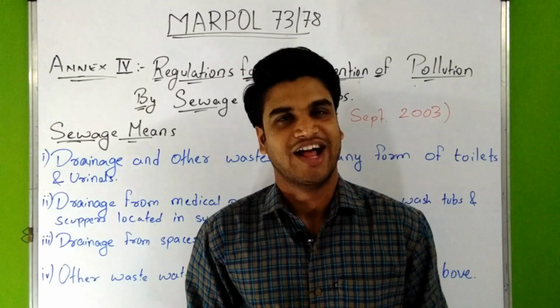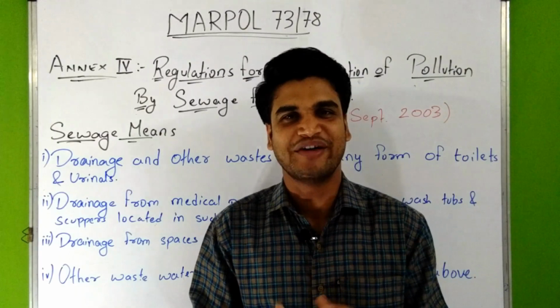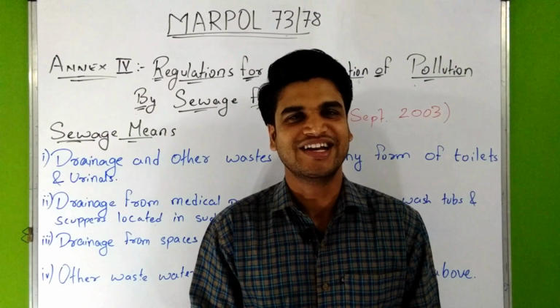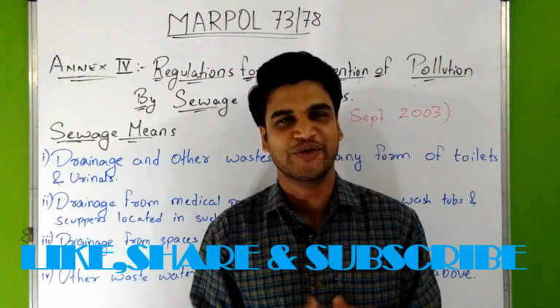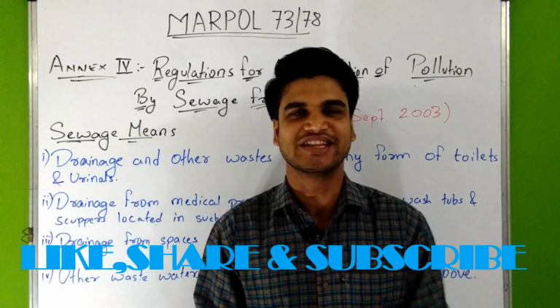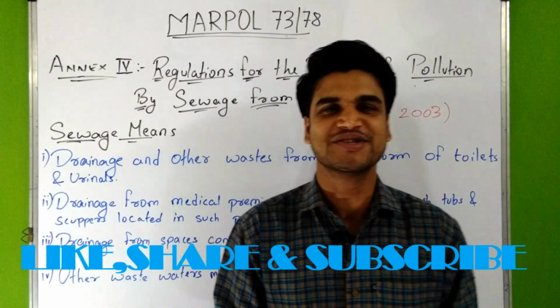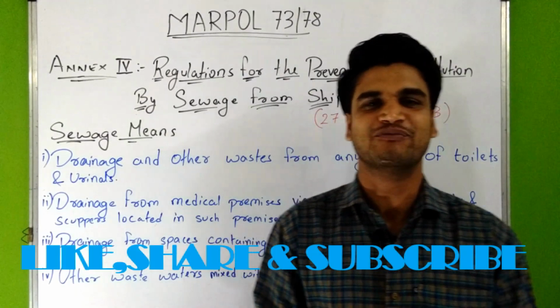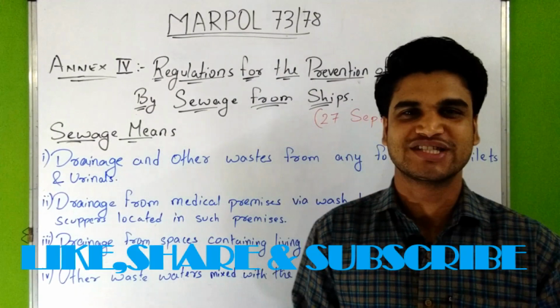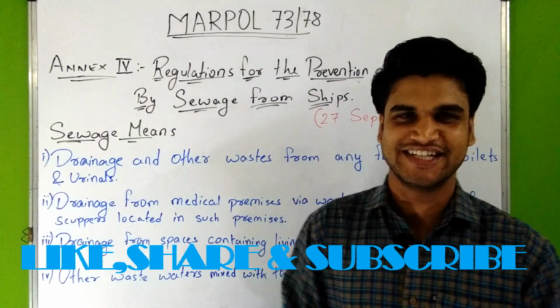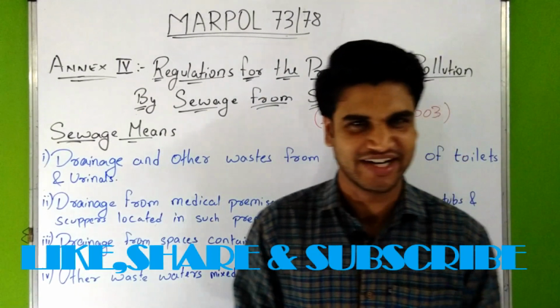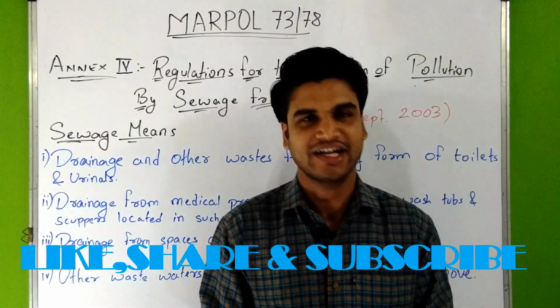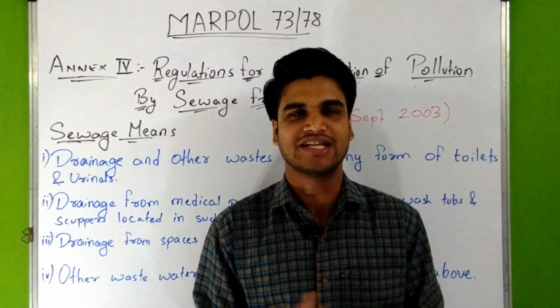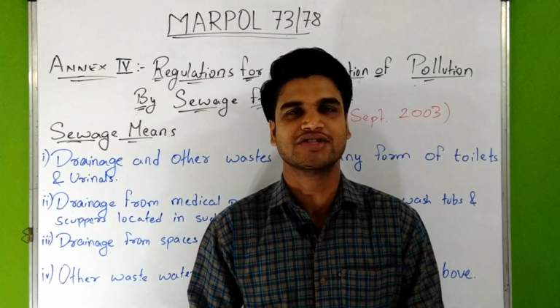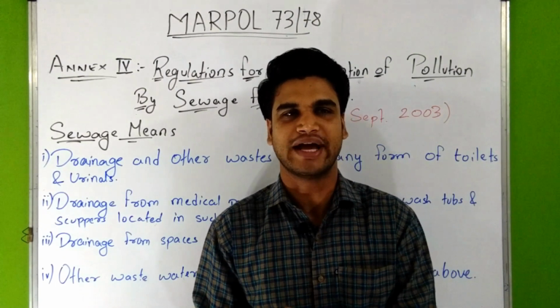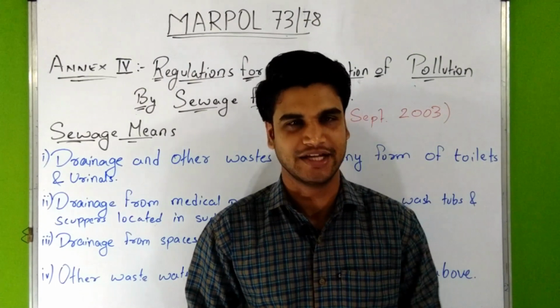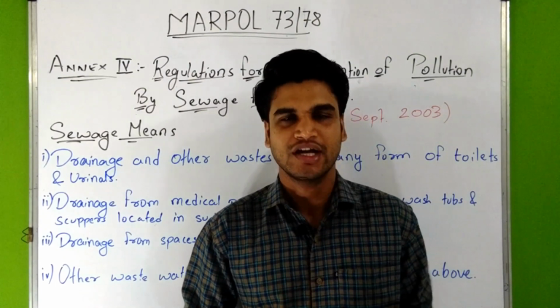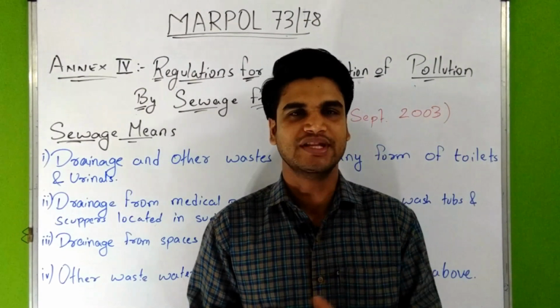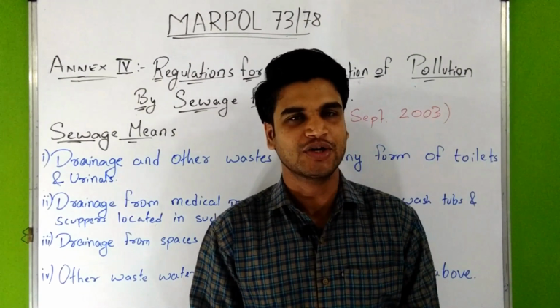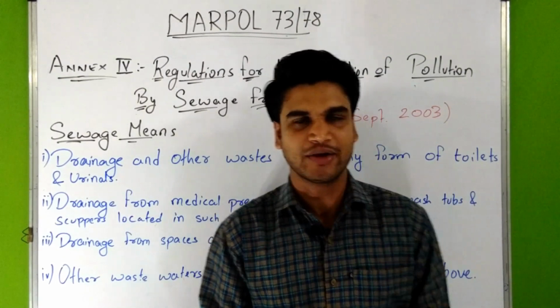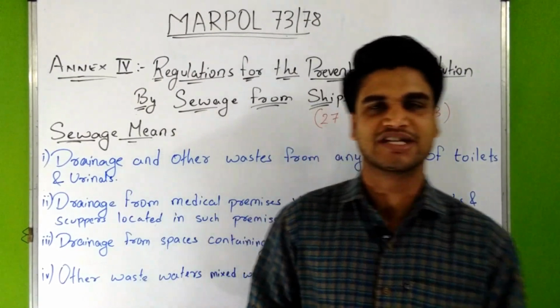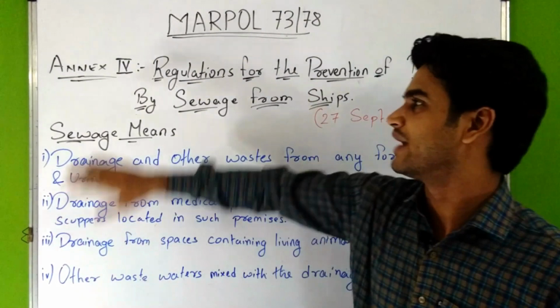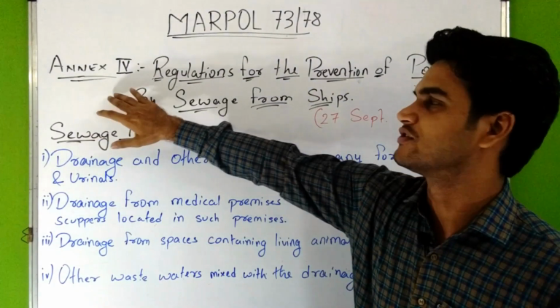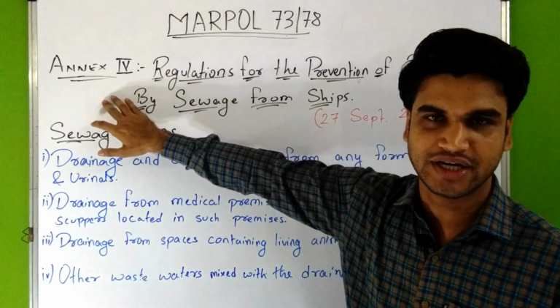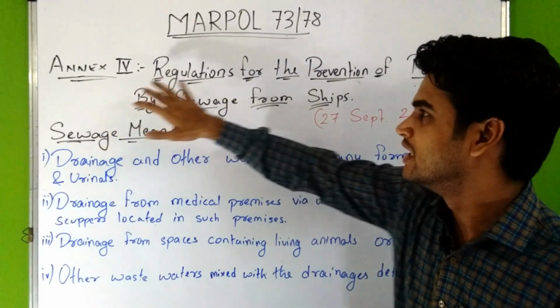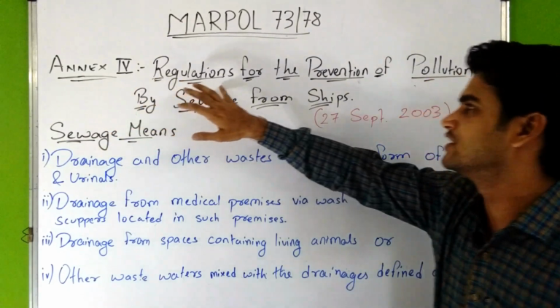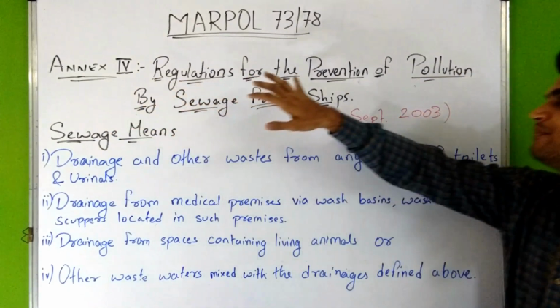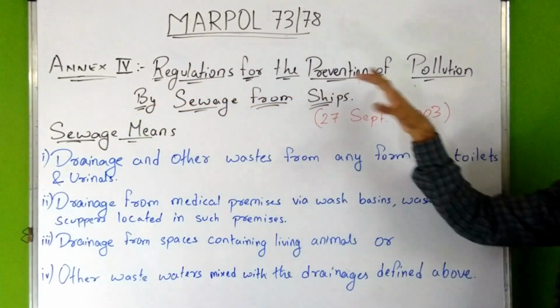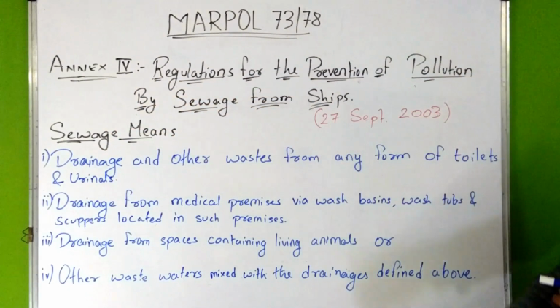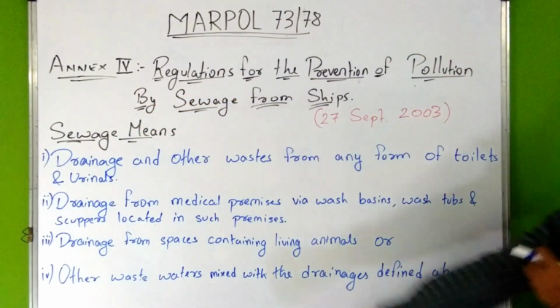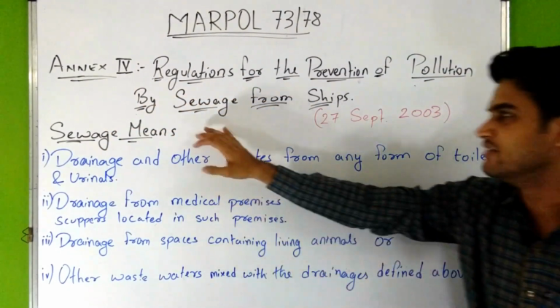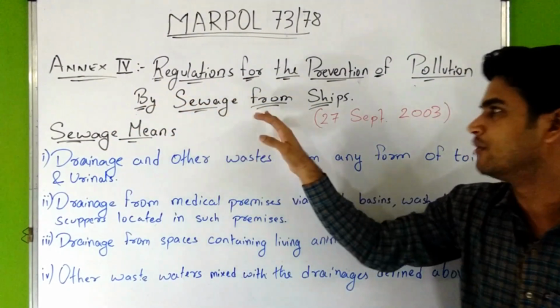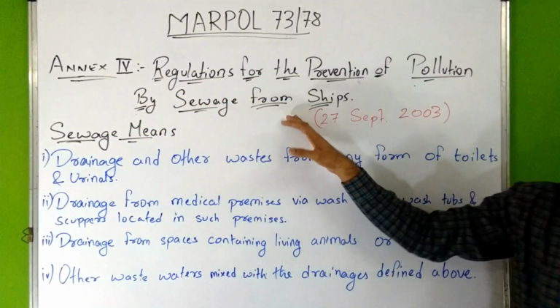Hello everyone, I hope you liked the videos of MARPOL 73/78. Our last video was about Annex 3. Now in this video we are going to discuss about Annex 4, i.e. Regulations for the Prevention of Pollution by Sewage from Ships.